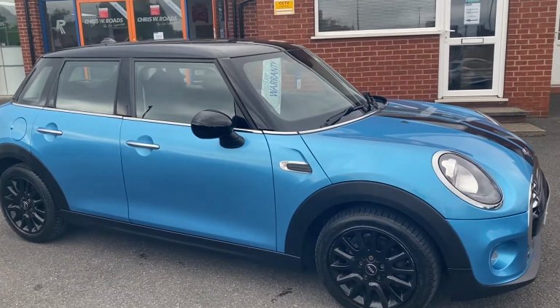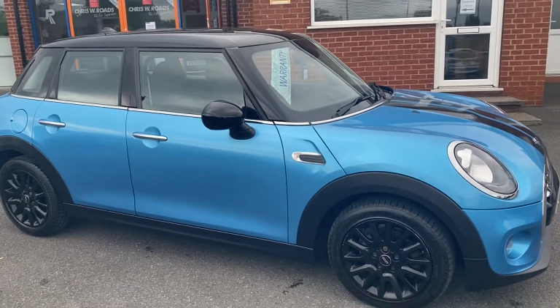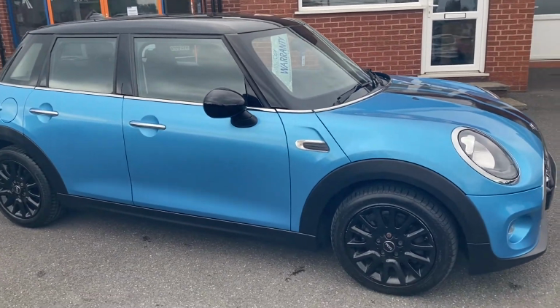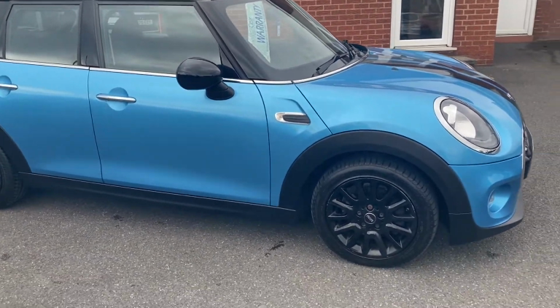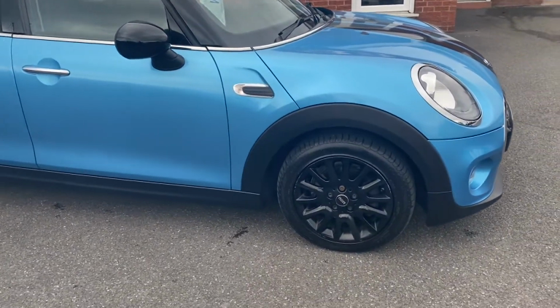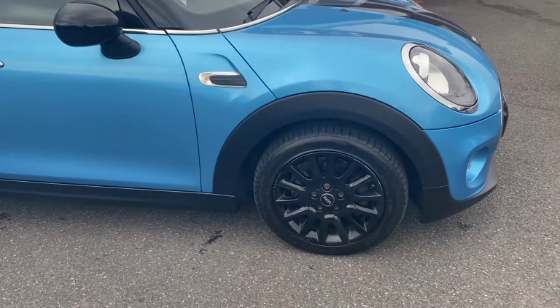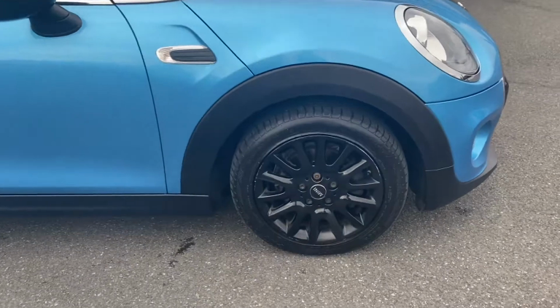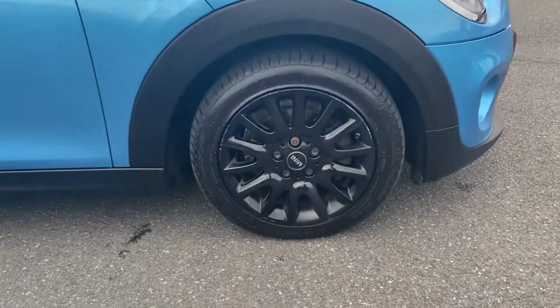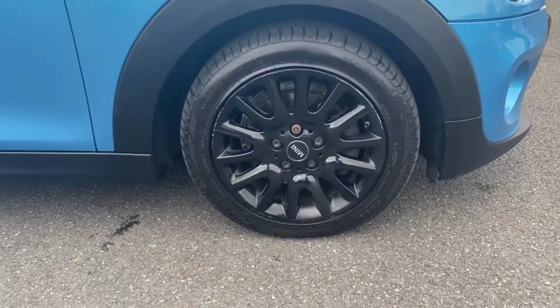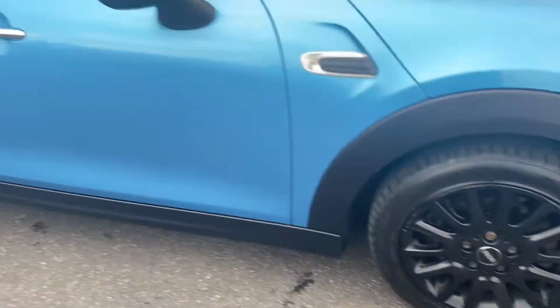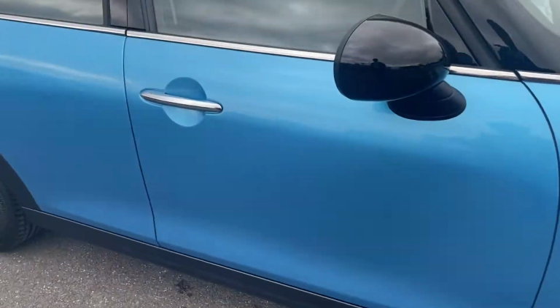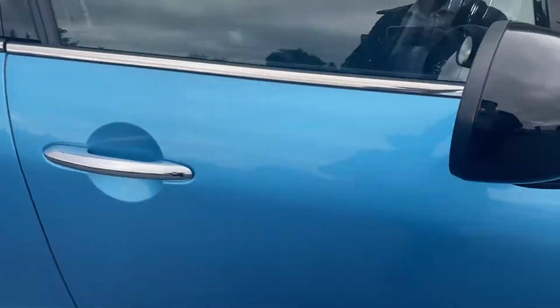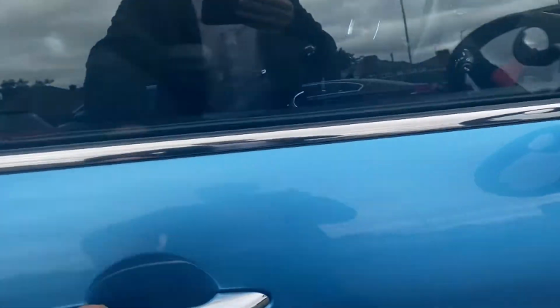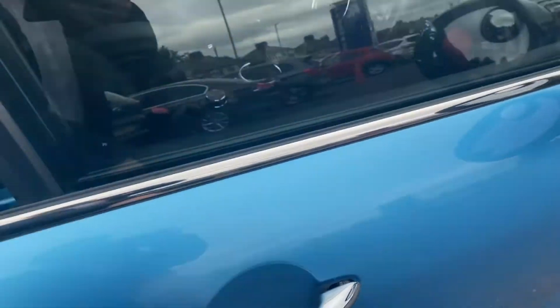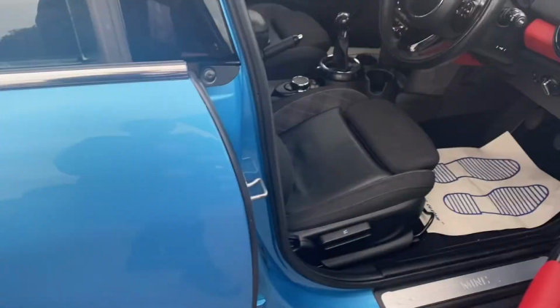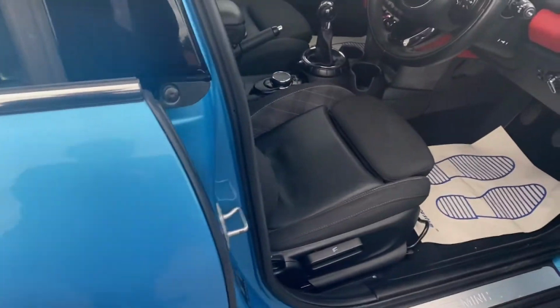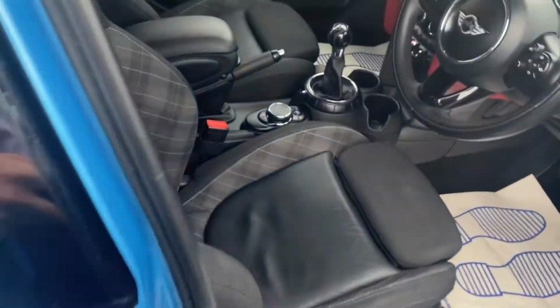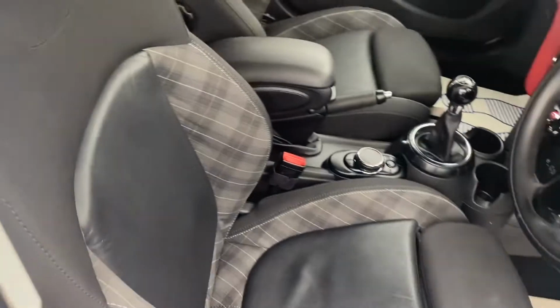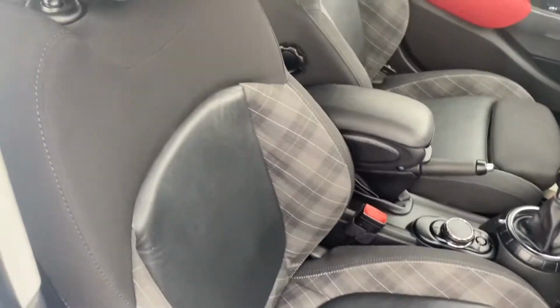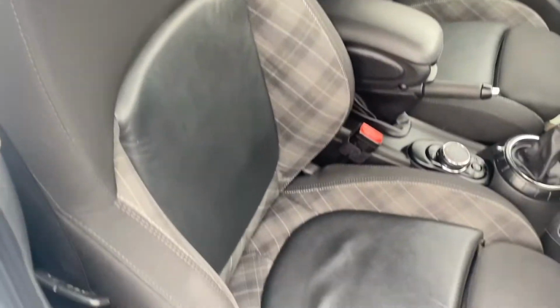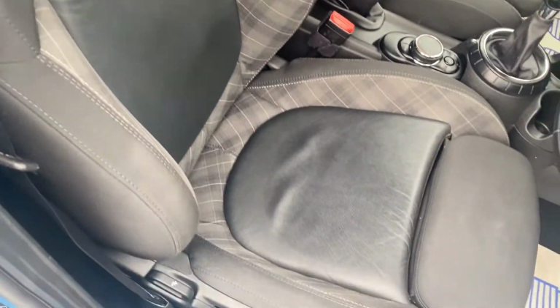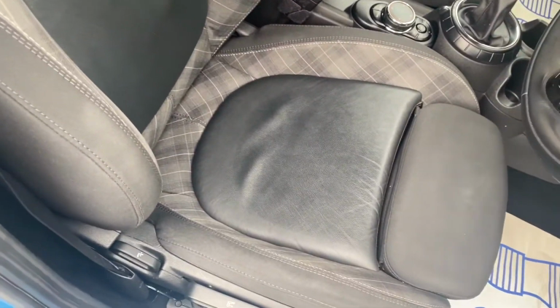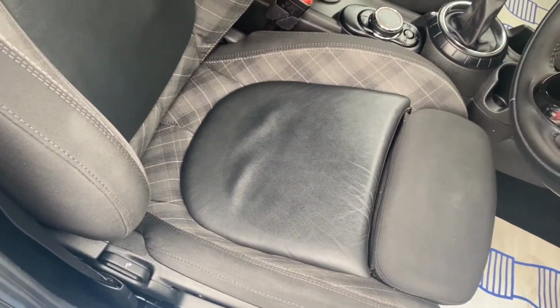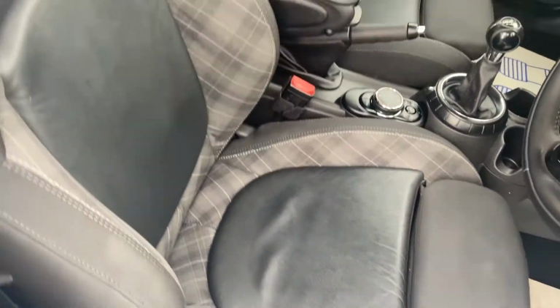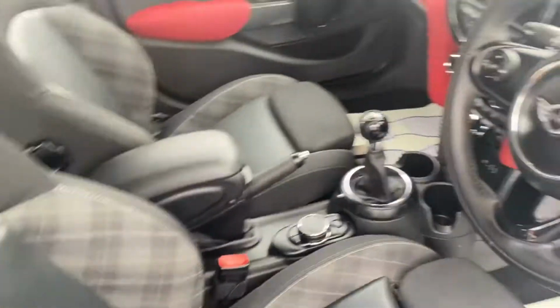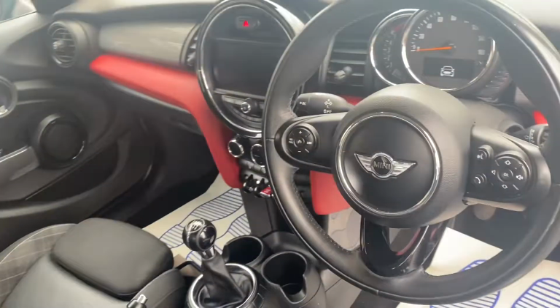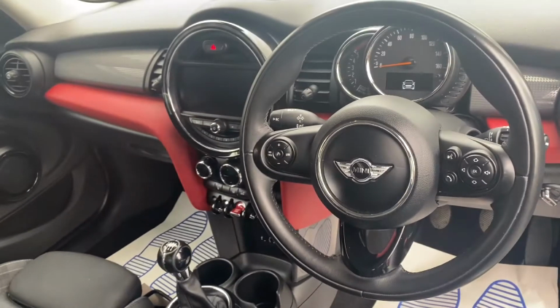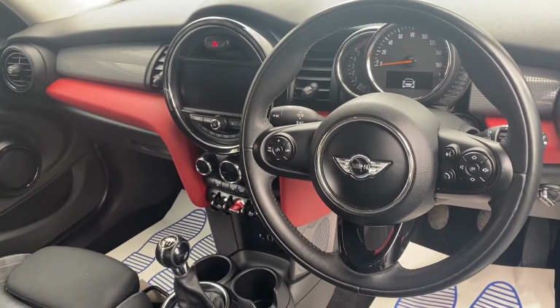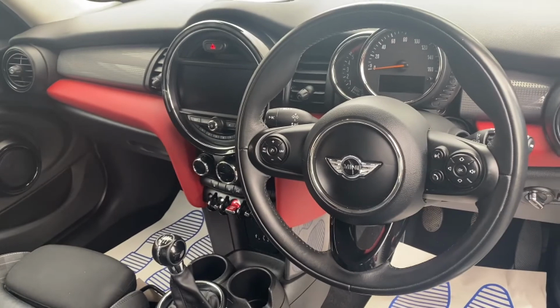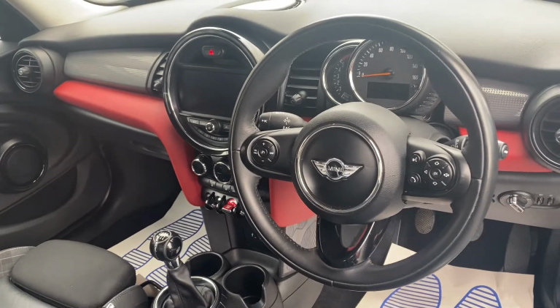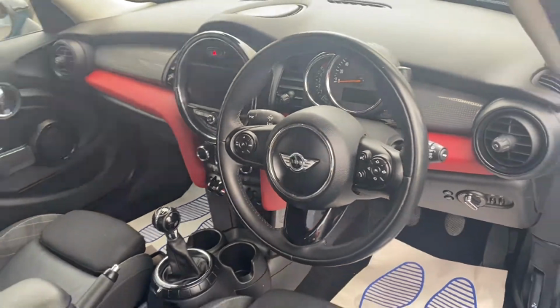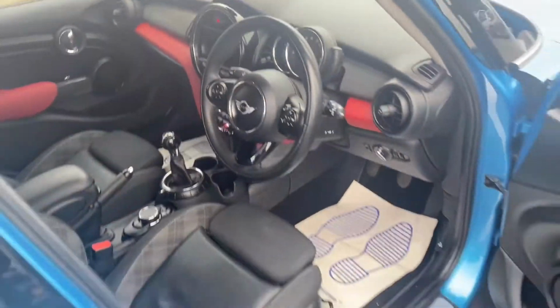It also comes with door mirrors and bonnet stripes, as well as these beautiful 16-inch alloy wheels. I'll open up the vehicle so we can take a look into the interior — as you can see, it comes with comfortable leather cloth upholstery, and we'll get on to the rest of the interior features a little bit later on in the video.